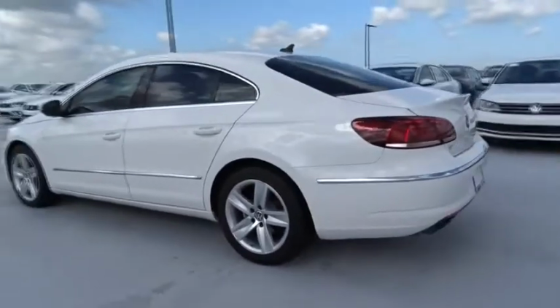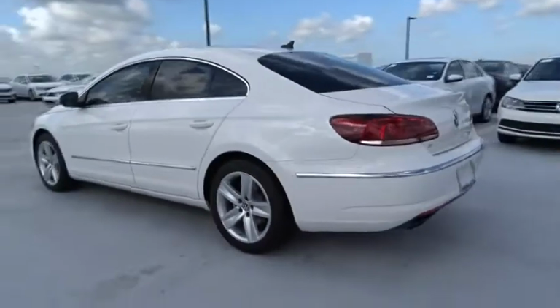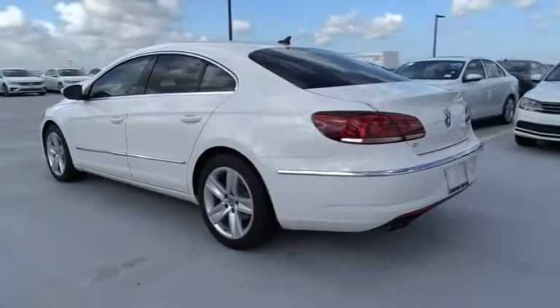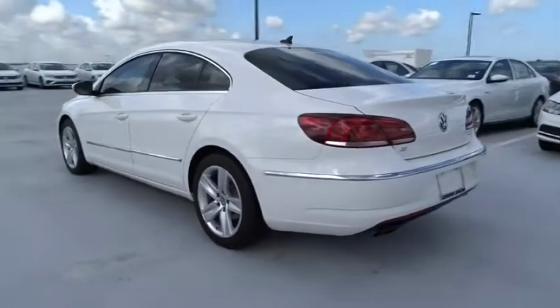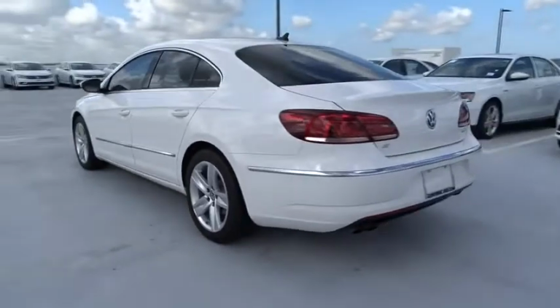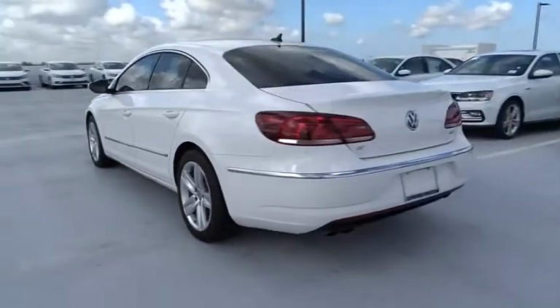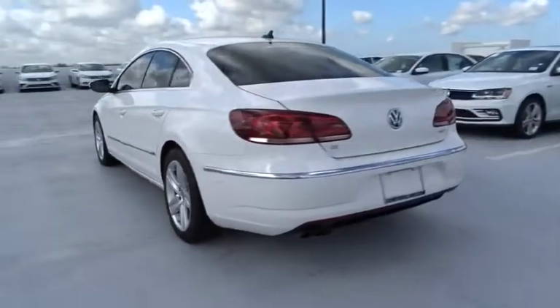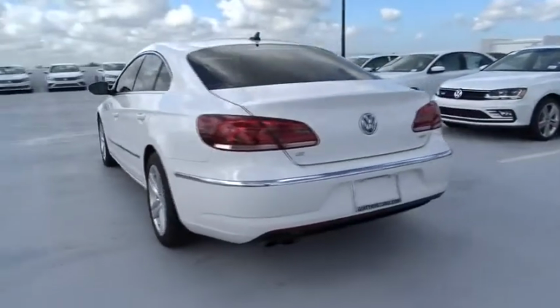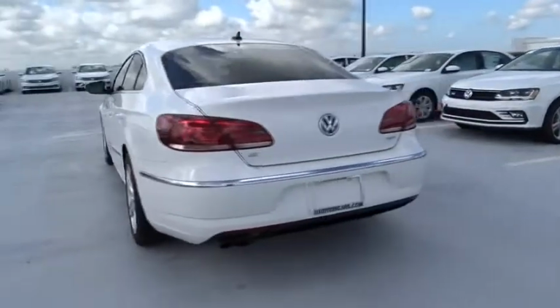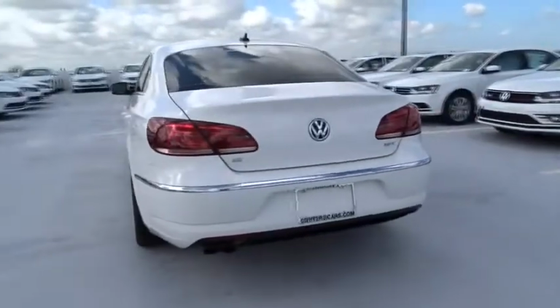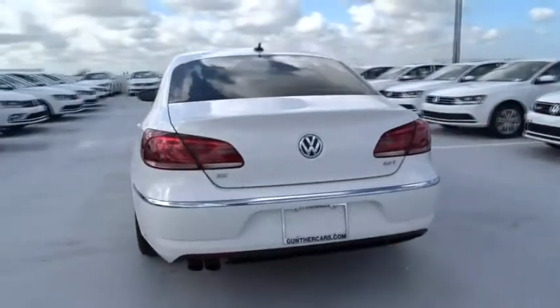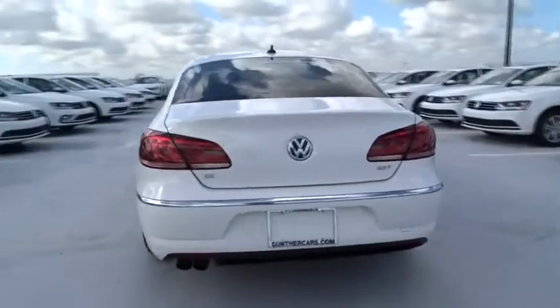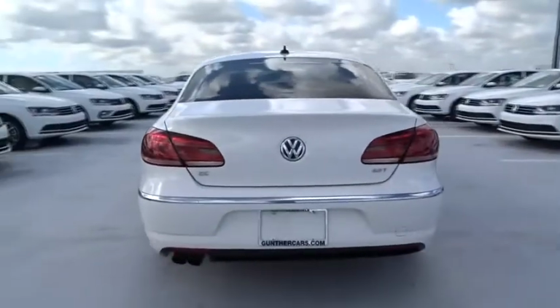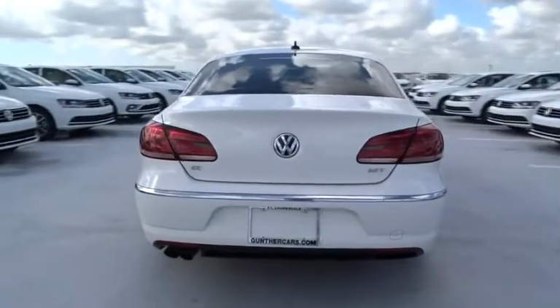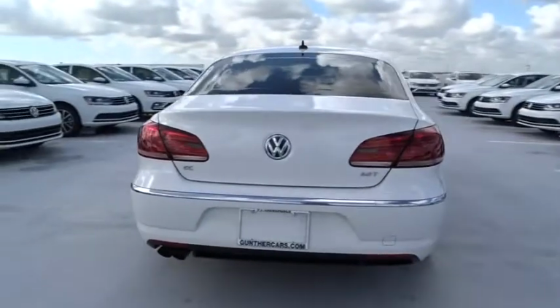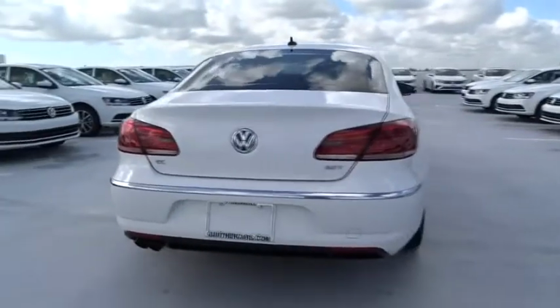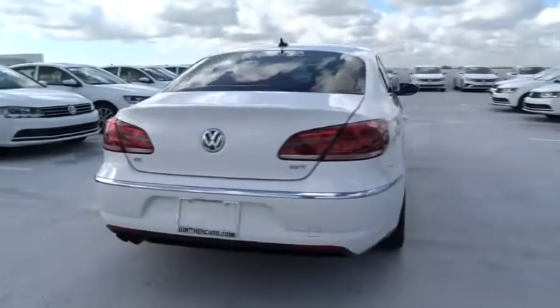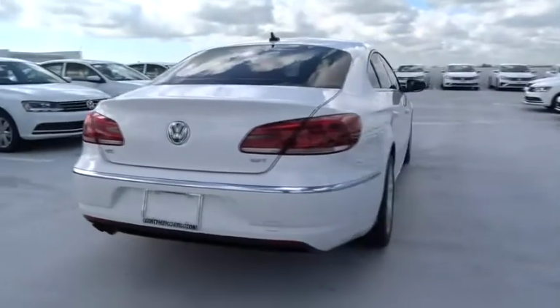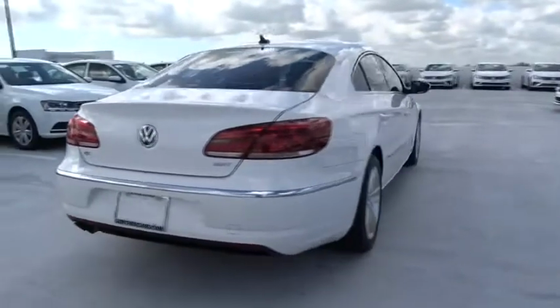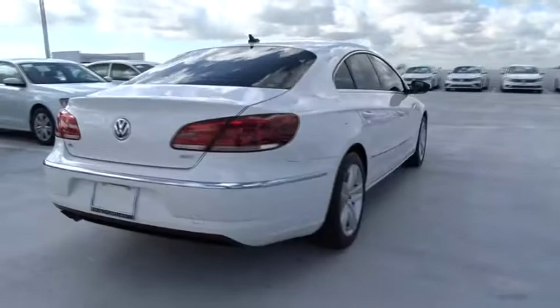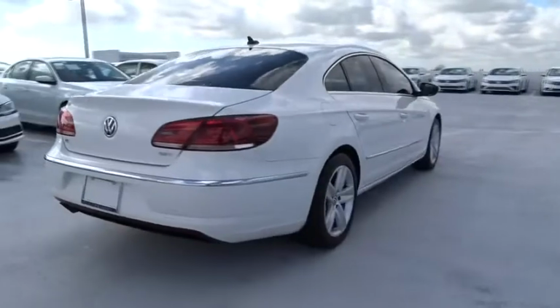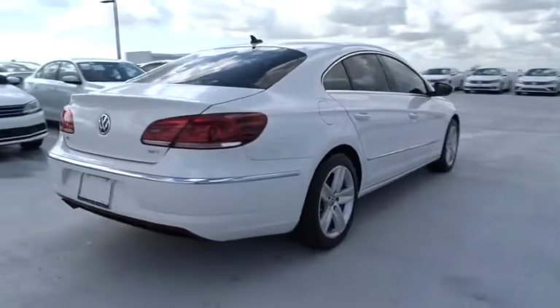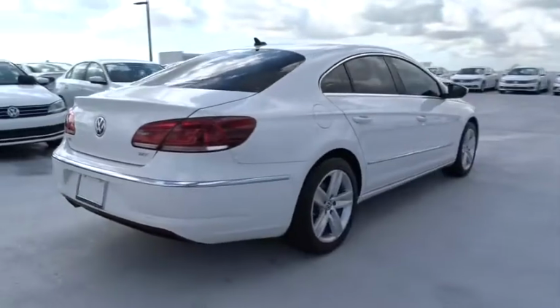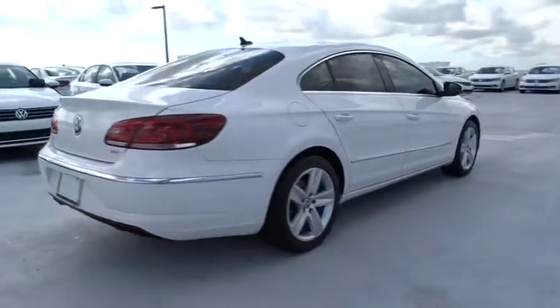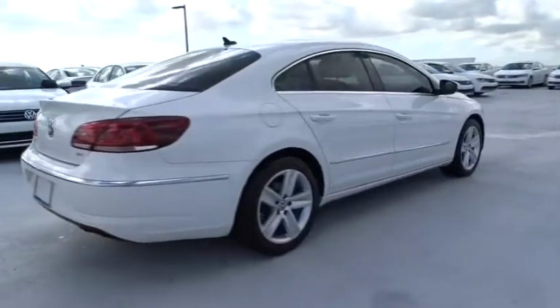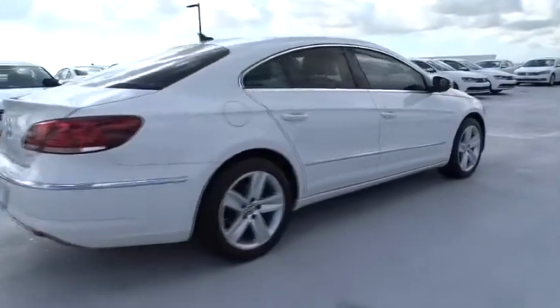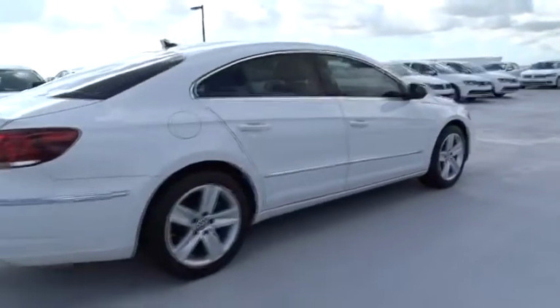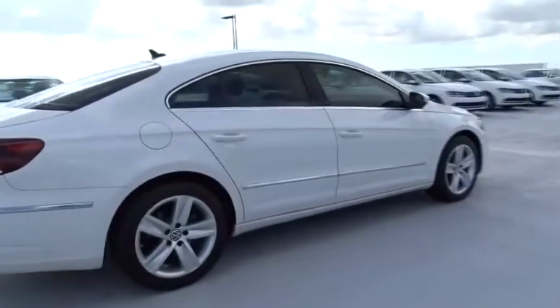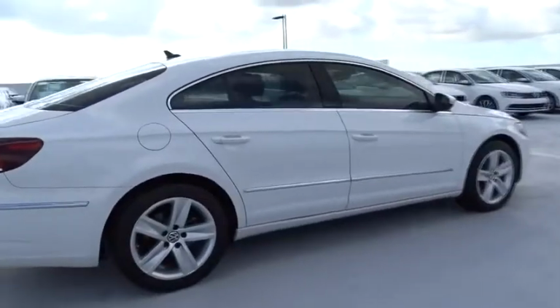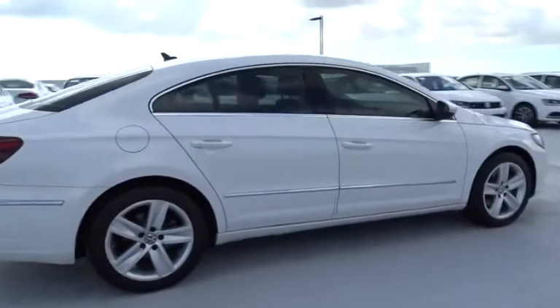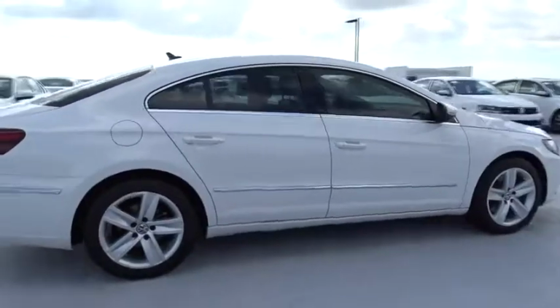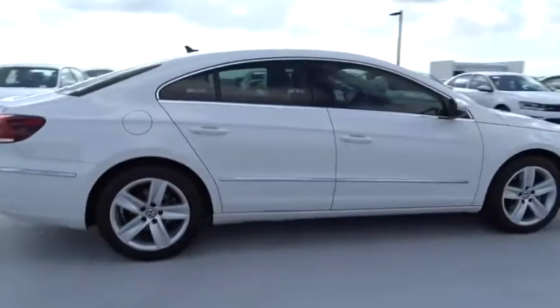Here are some of this vehicle's great options: traction control, stability control, navigation system, xenon headlights, Bluetooth, front wheel drive, cruise control.